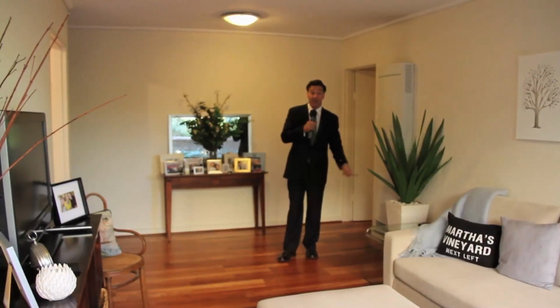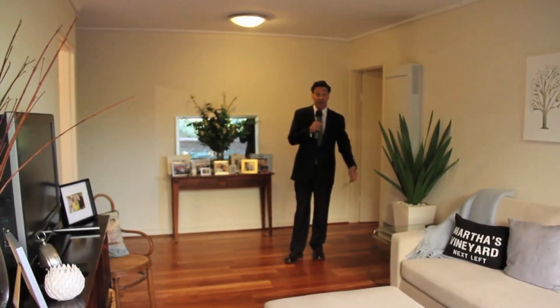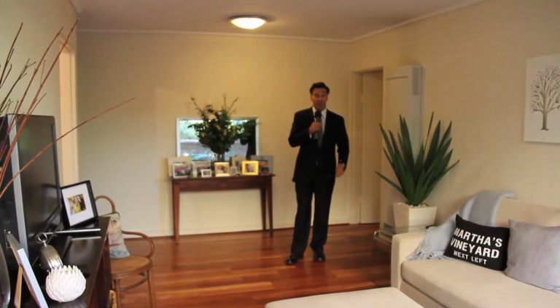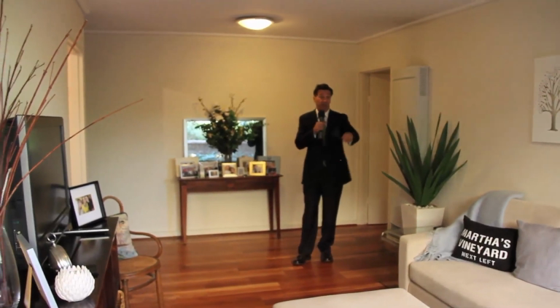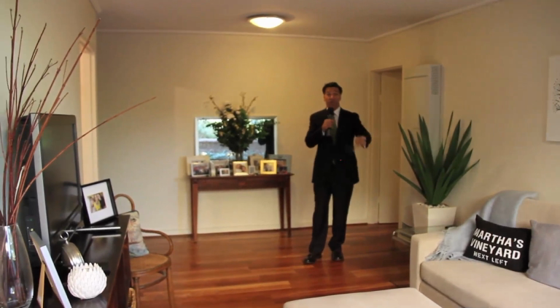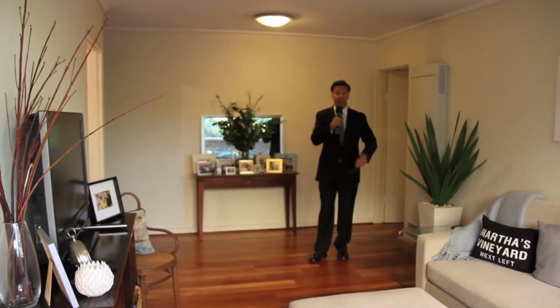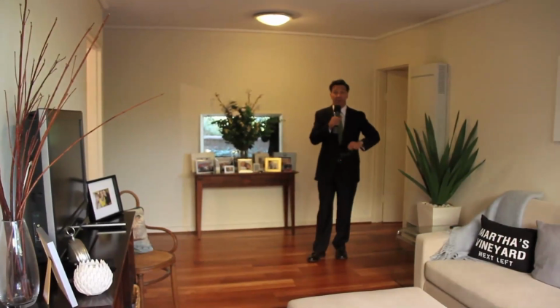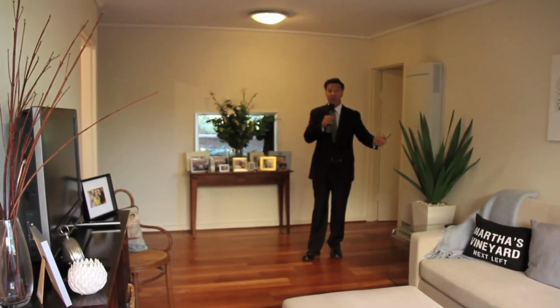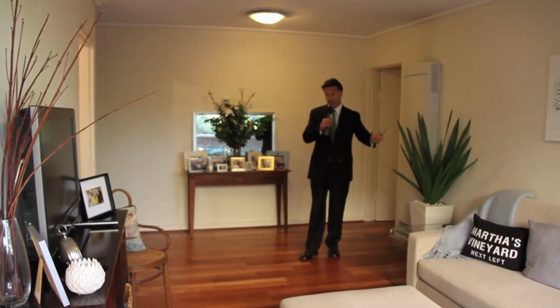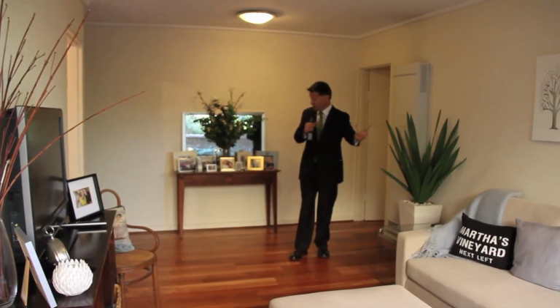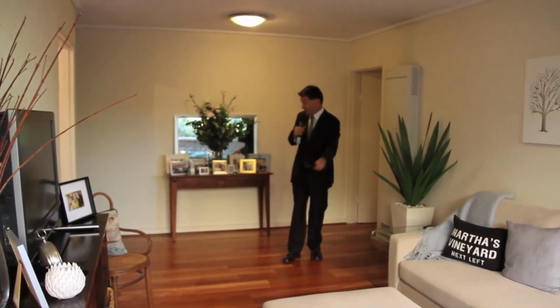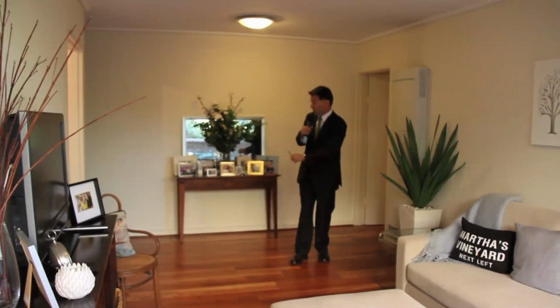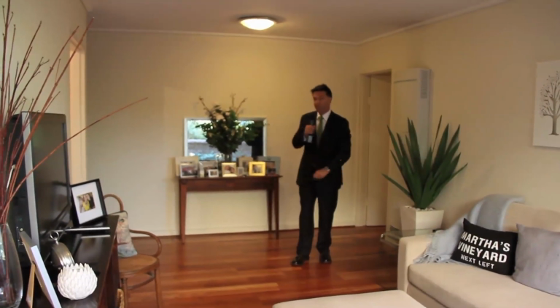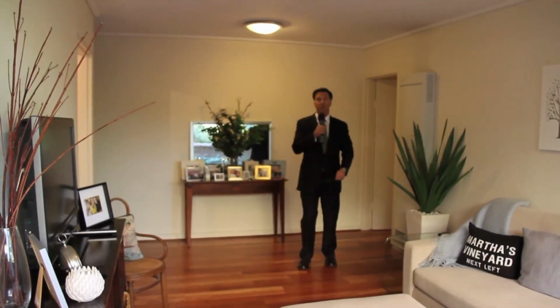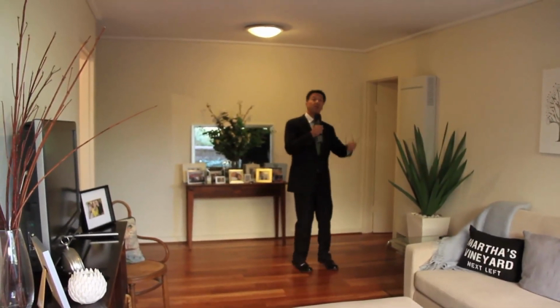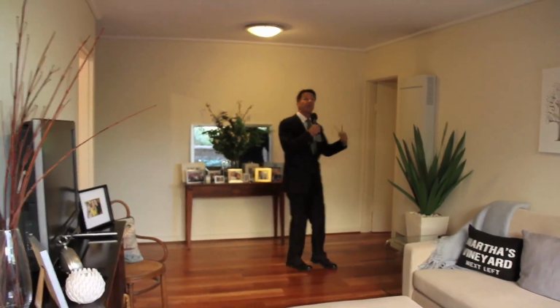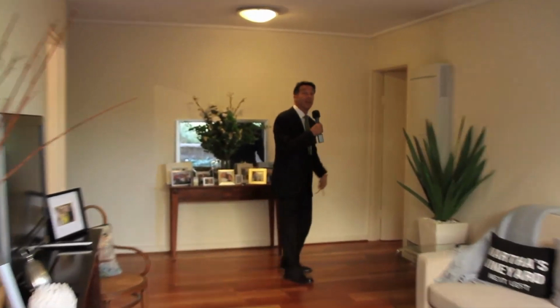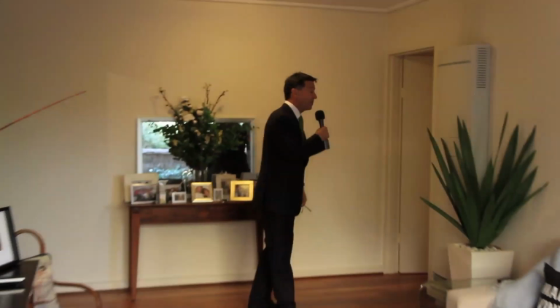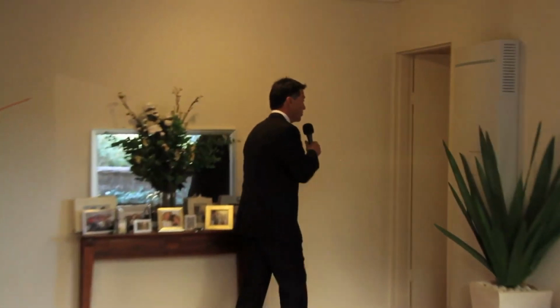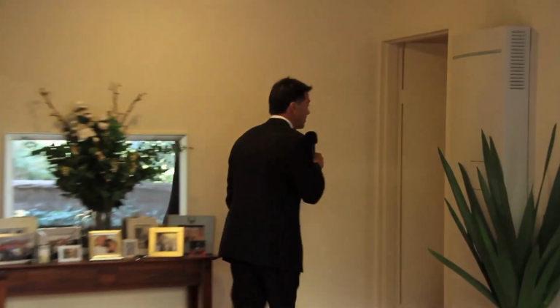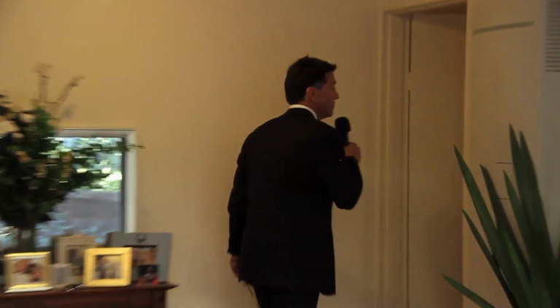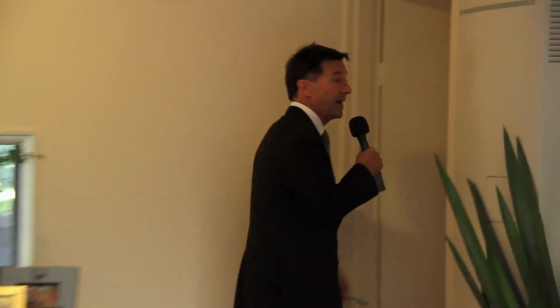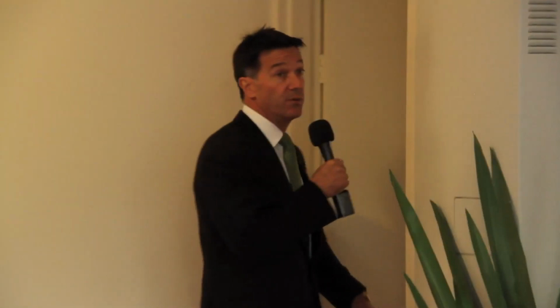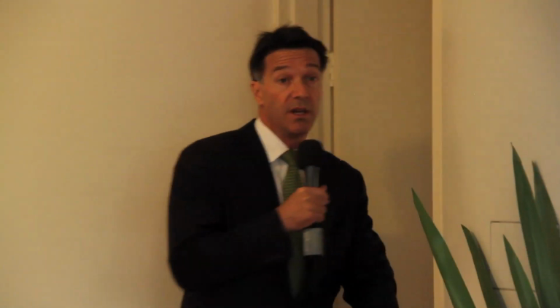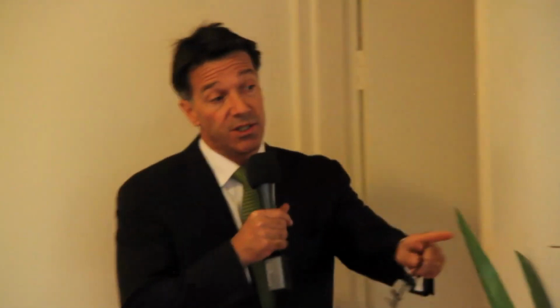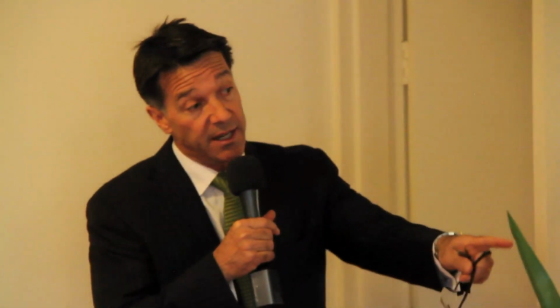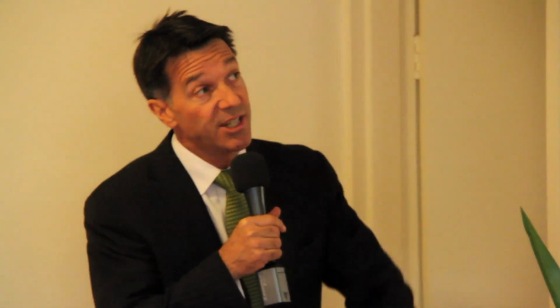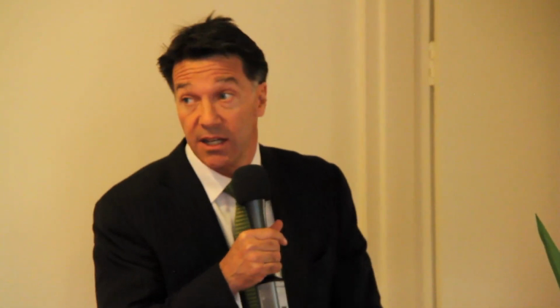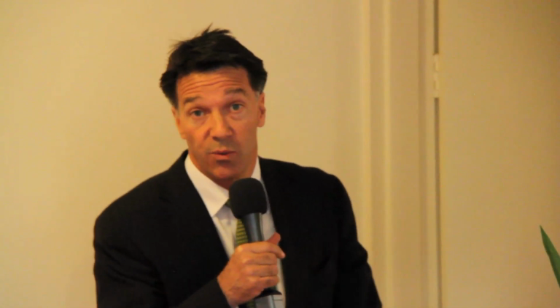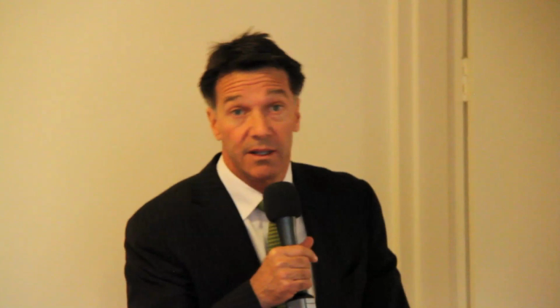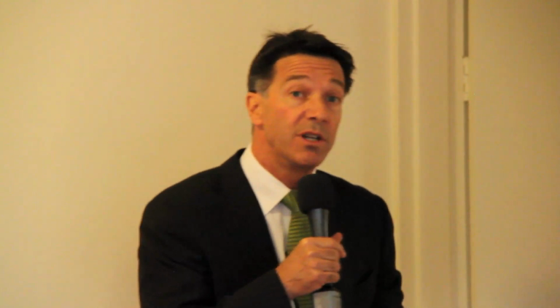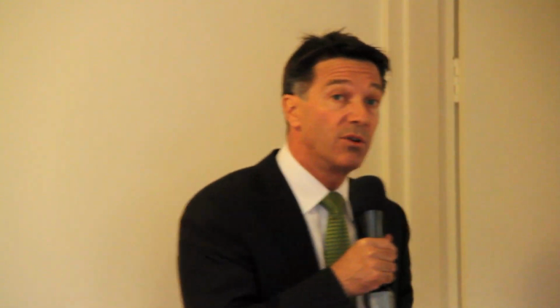The lounge room is directly off the courtyard, so it overlooks it, and it's got these beautiful timber floors. Come on in and I'll show you the bedrooms and the bathrooms. There's gas heating here as well.